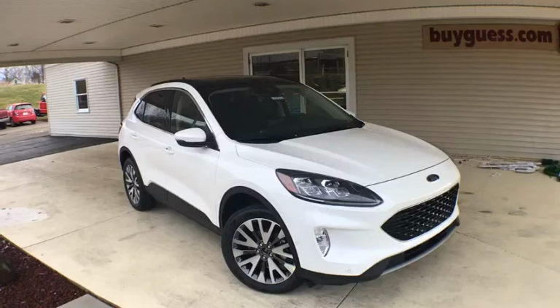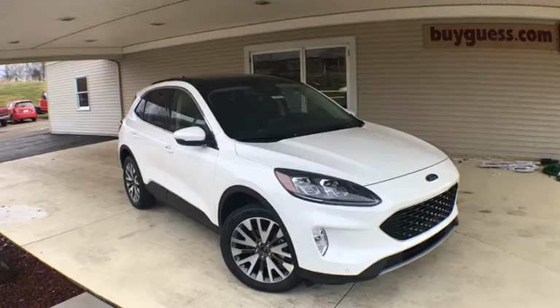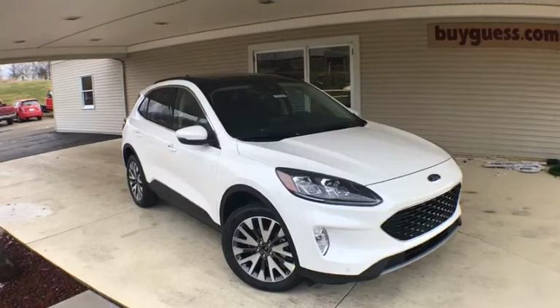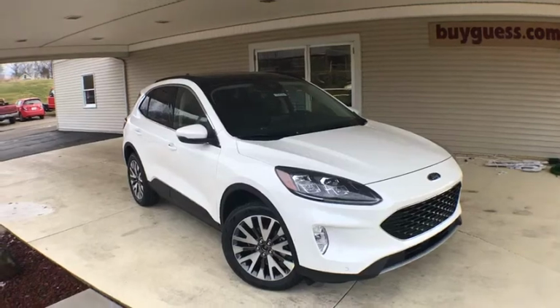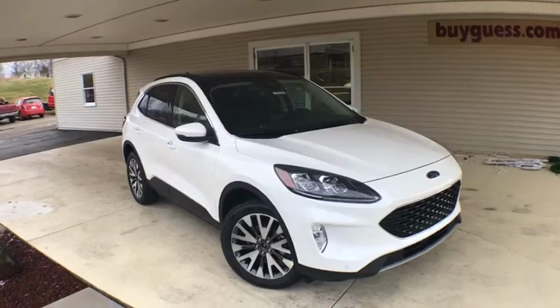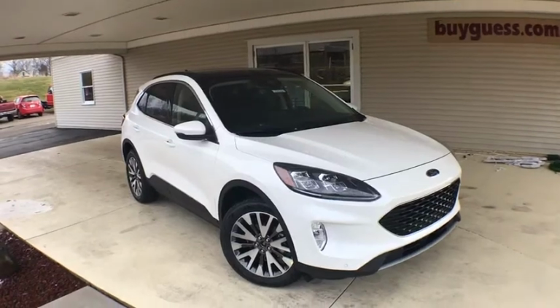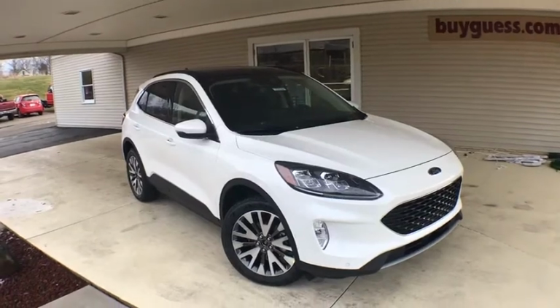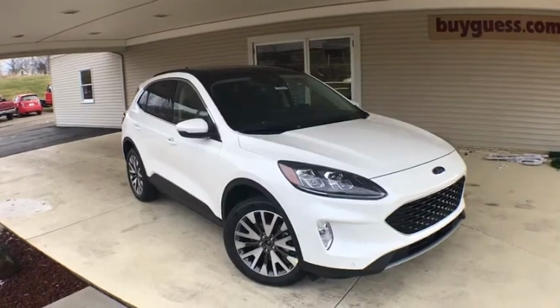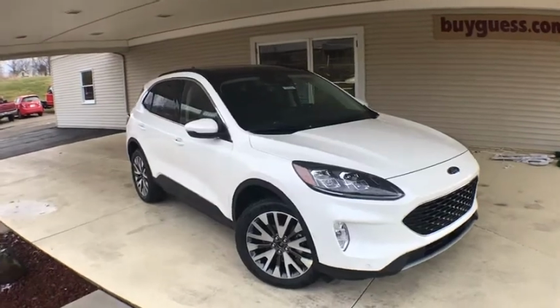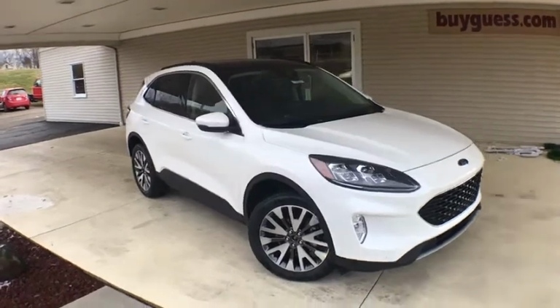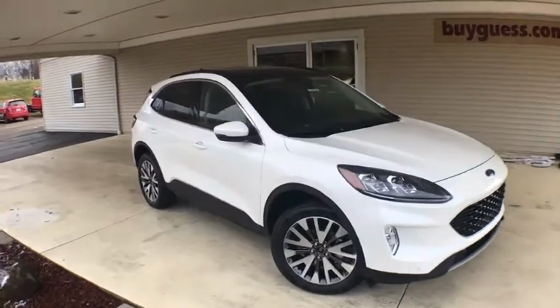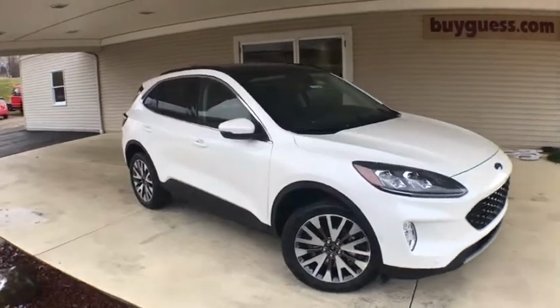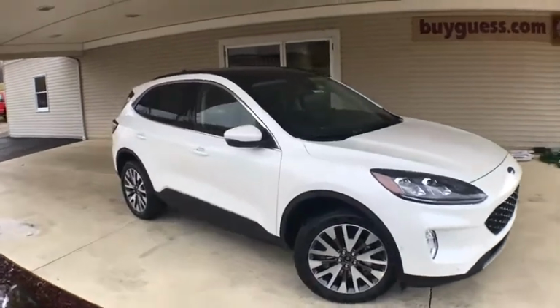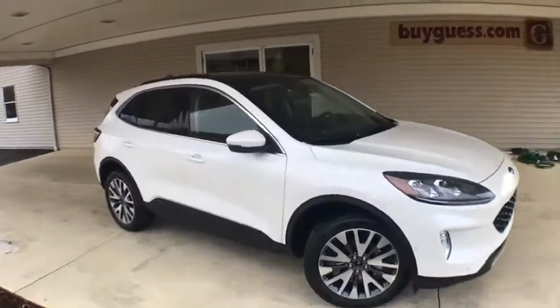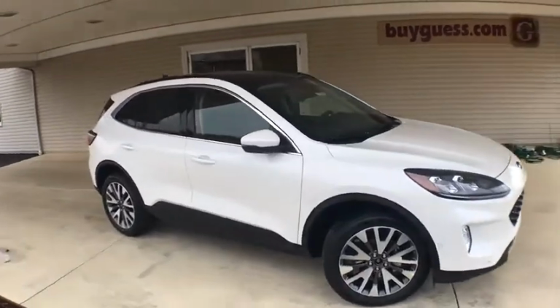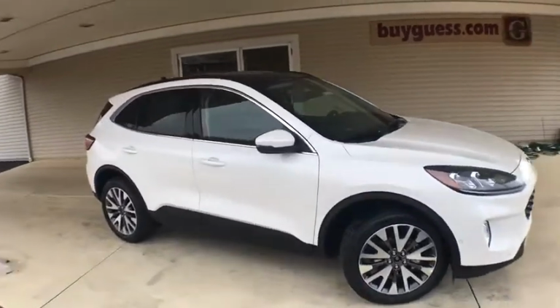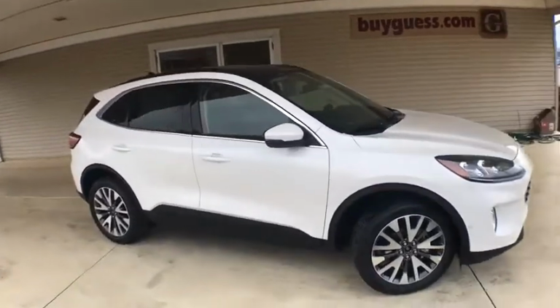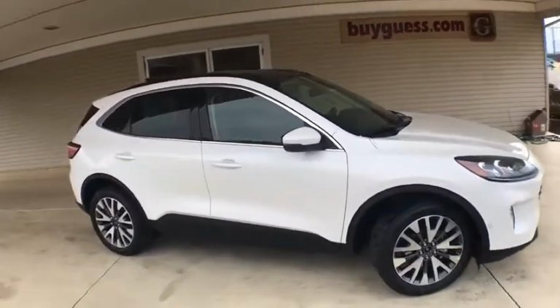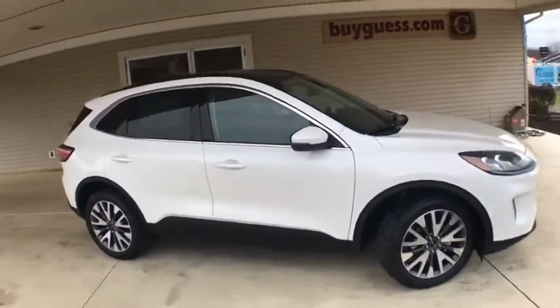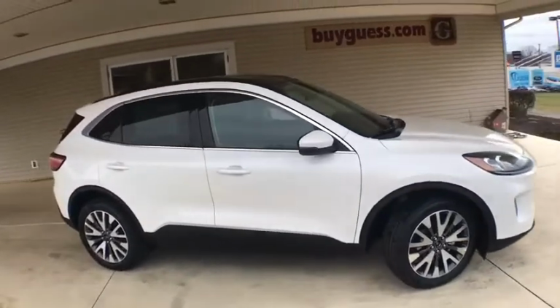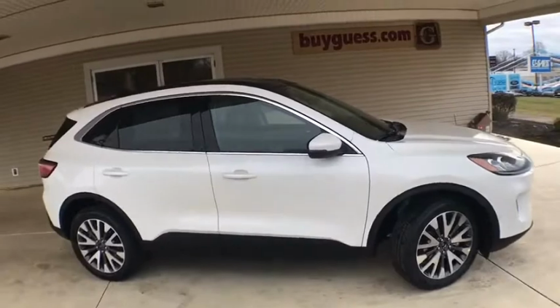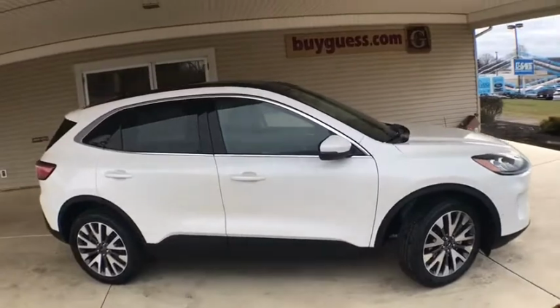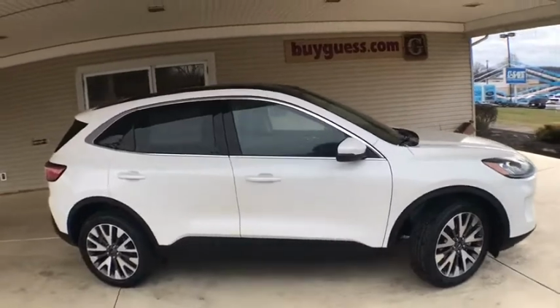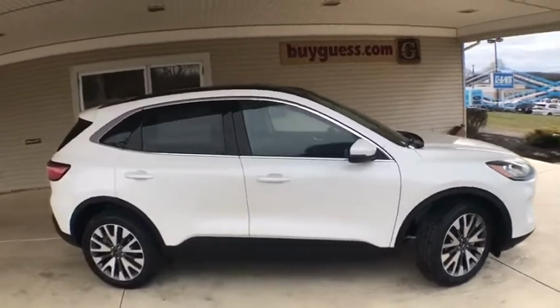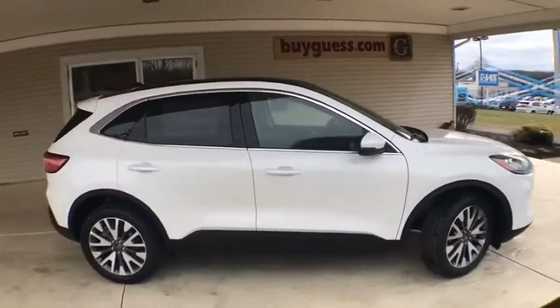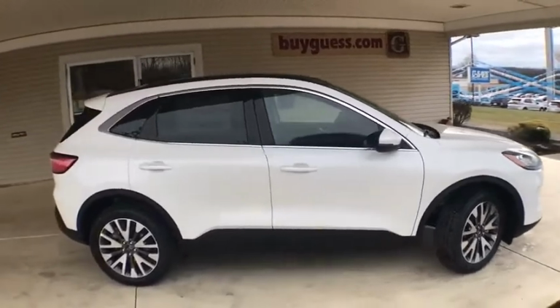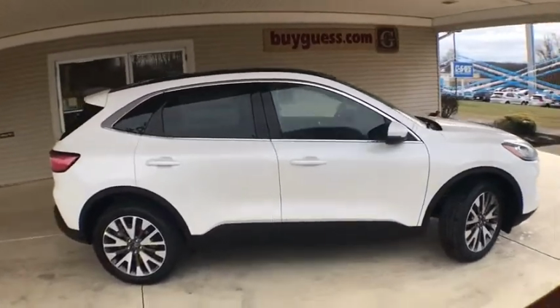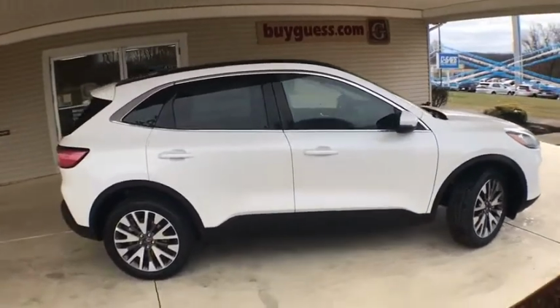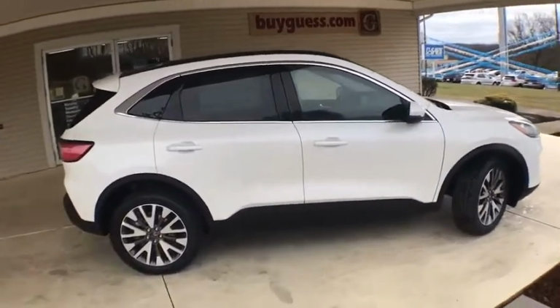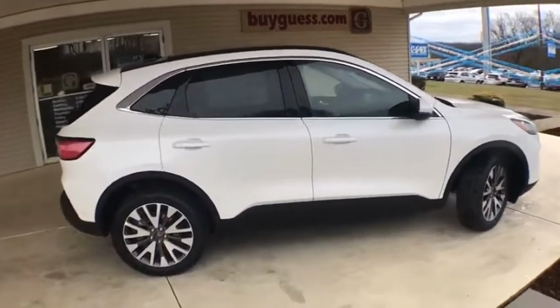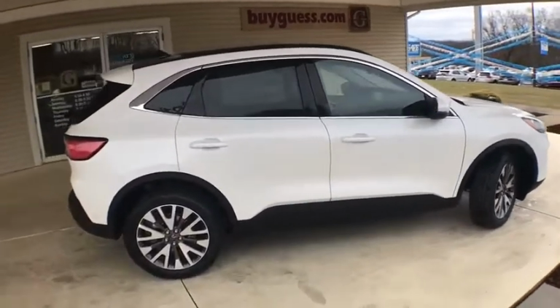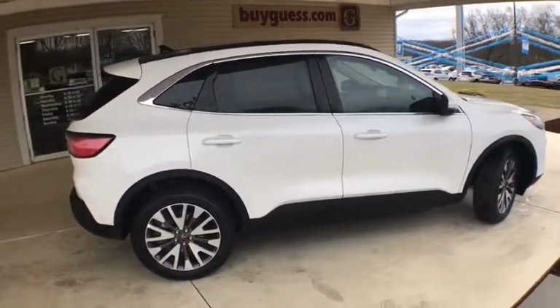Looking for the right vehicle? Check out the 2020 Ford Escape. Gas engines flex, tow, sip and go with Ford Escape.